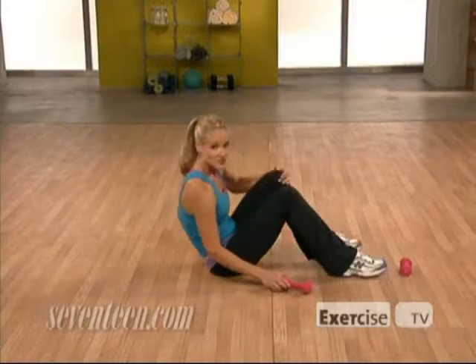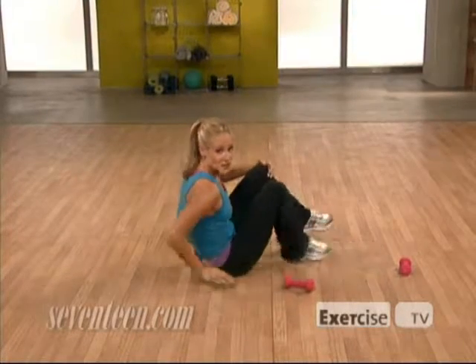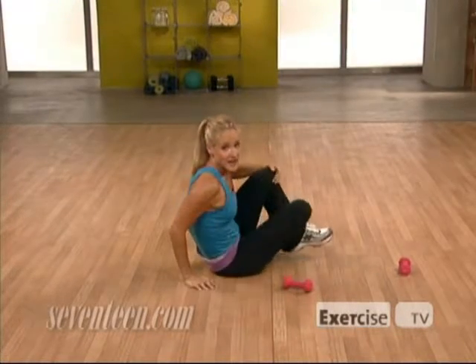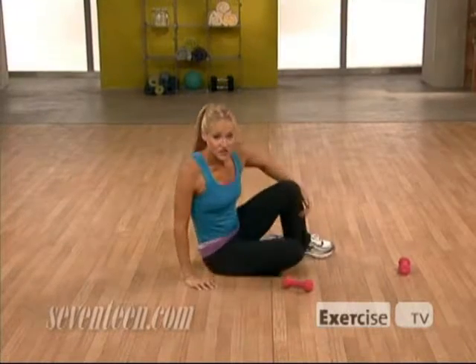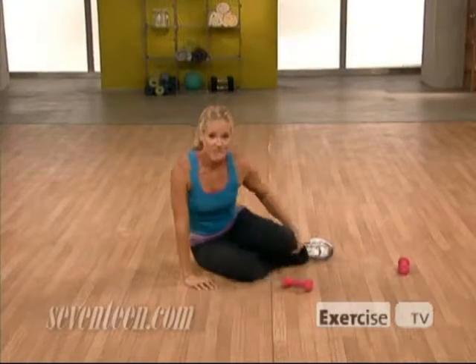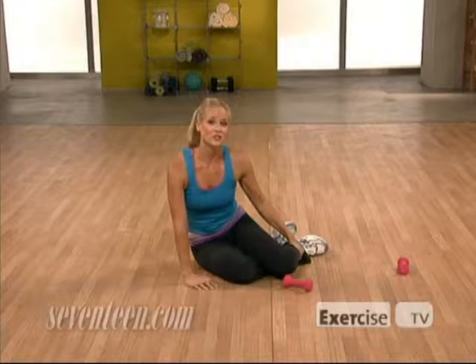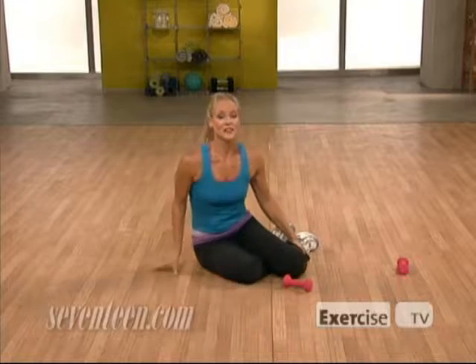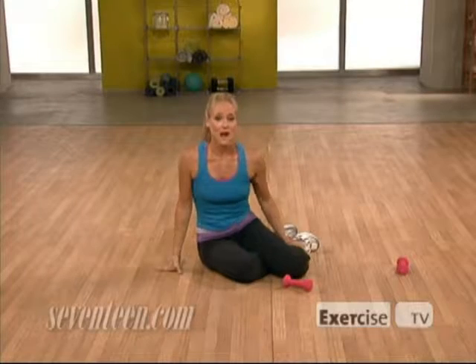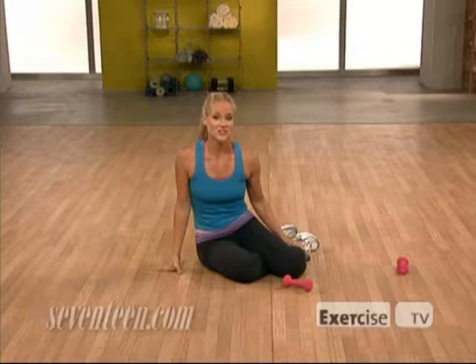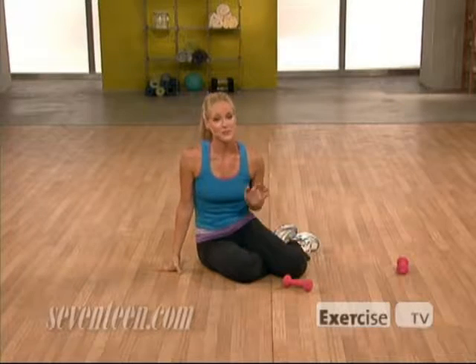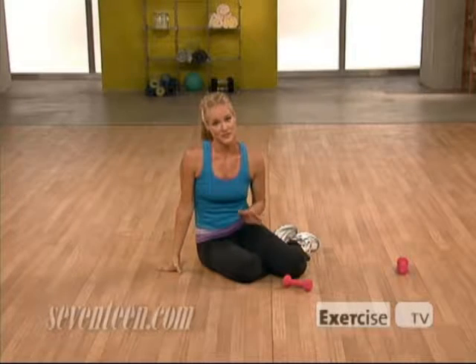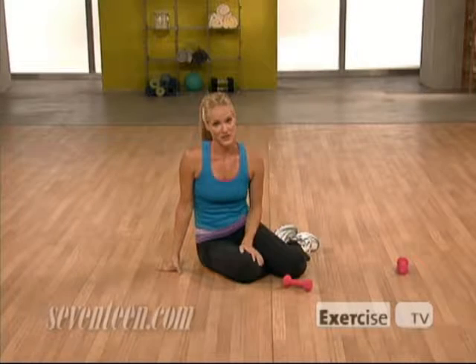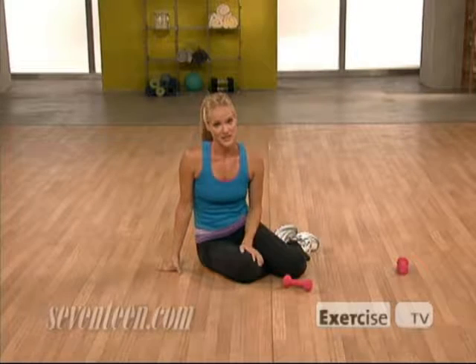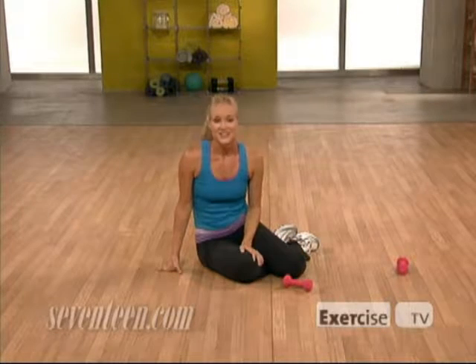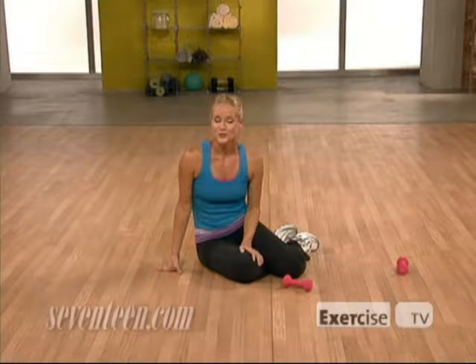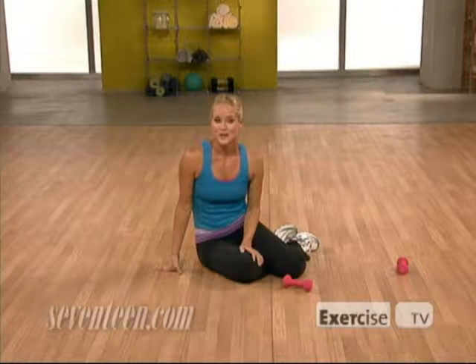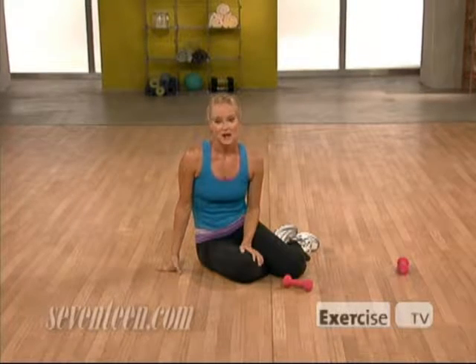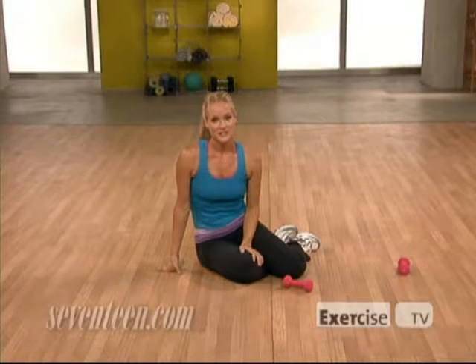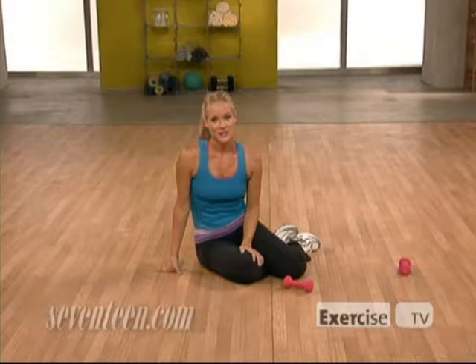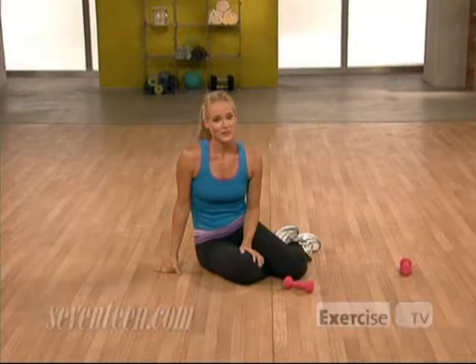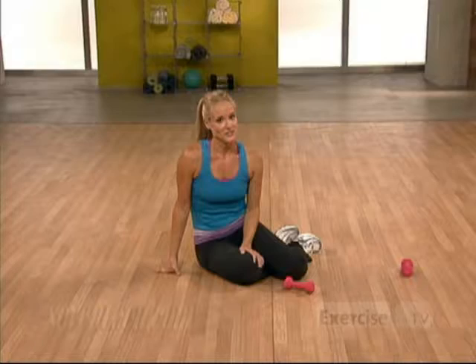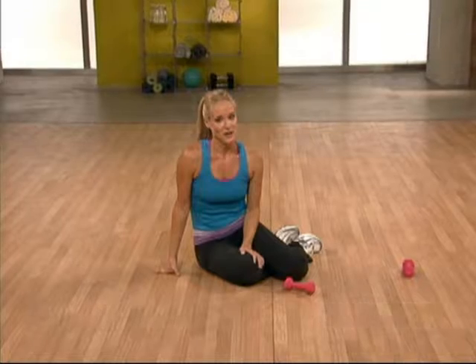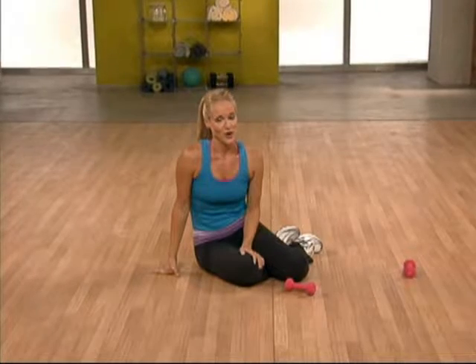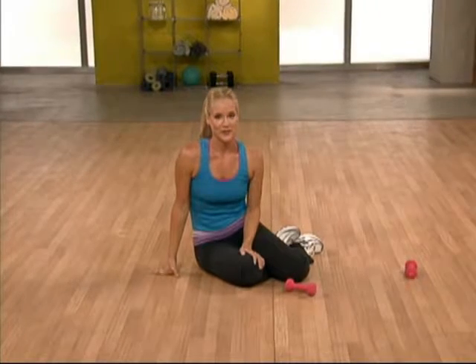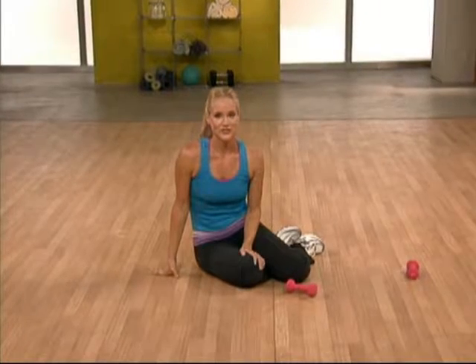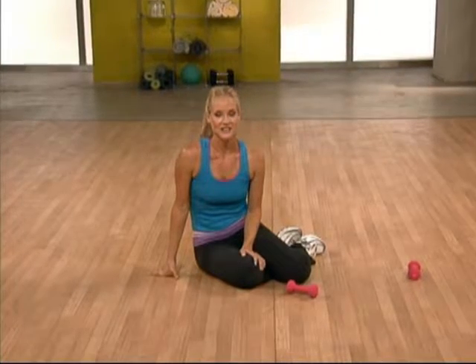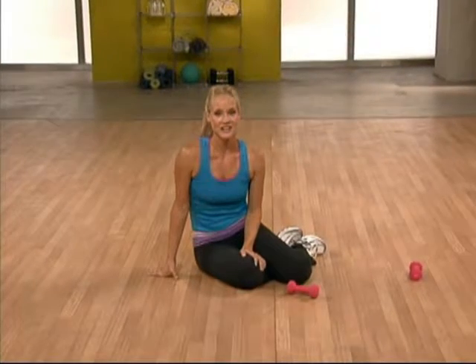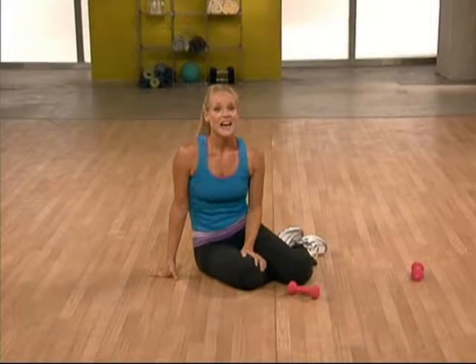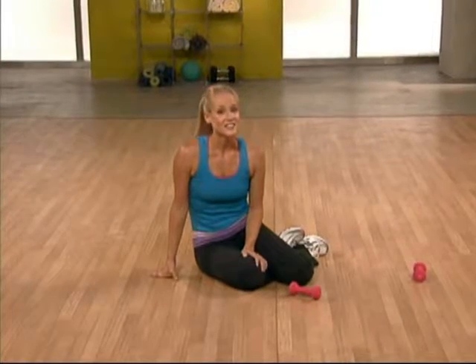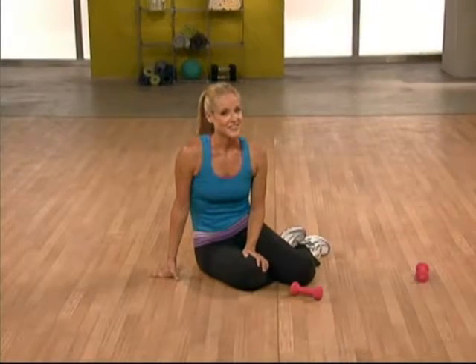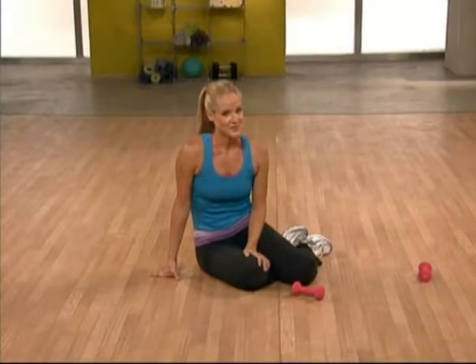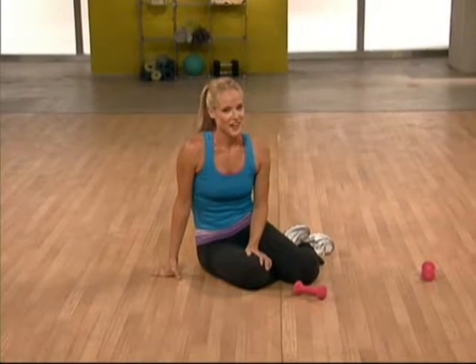Just keep in mind that you don't have to exercise for hours to see a big difference. Thanks for joining me. I'm Jessica Smith from The Seventeen Trainer, brought to you by Exercise TV, and I'll see you at the next workout.